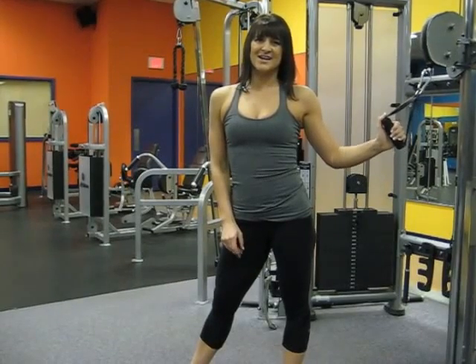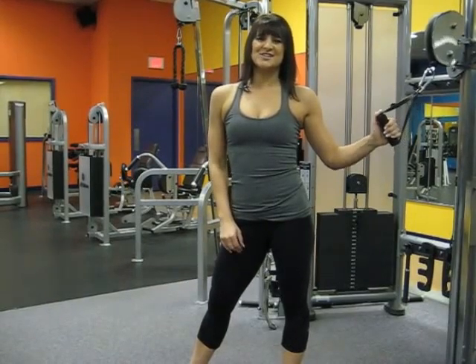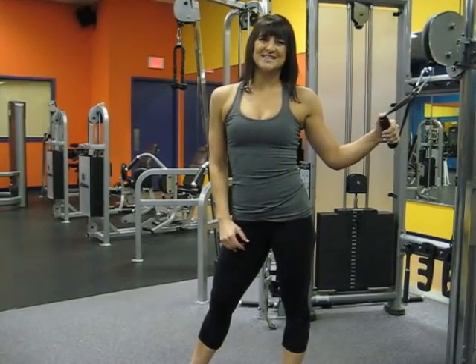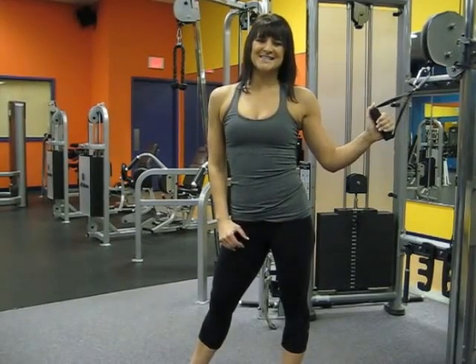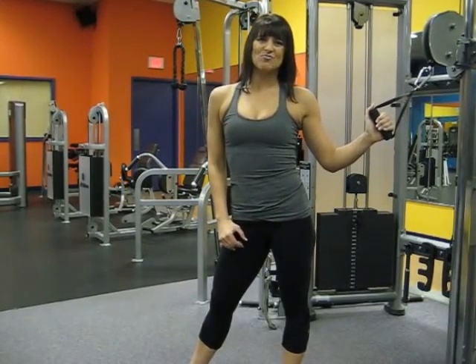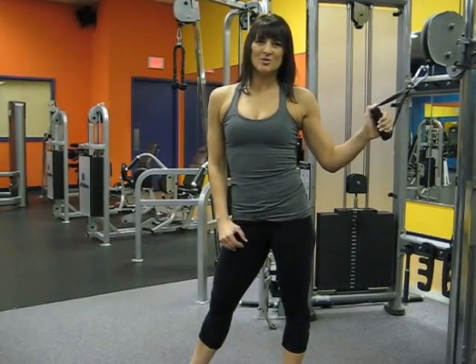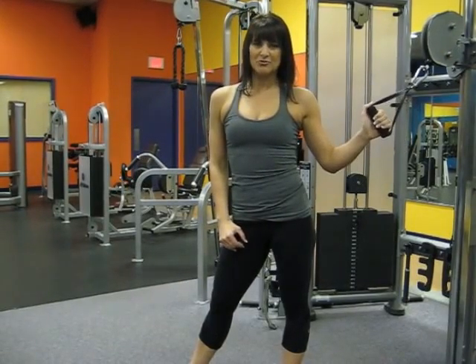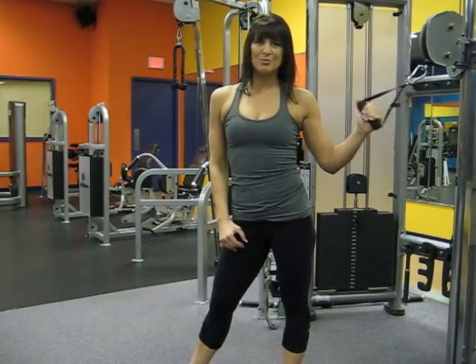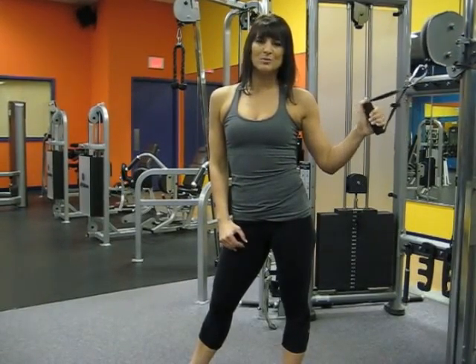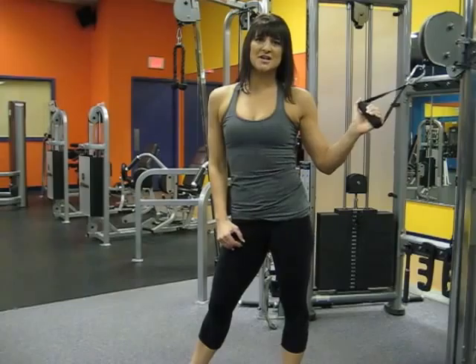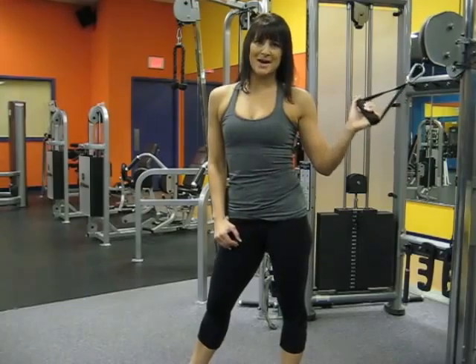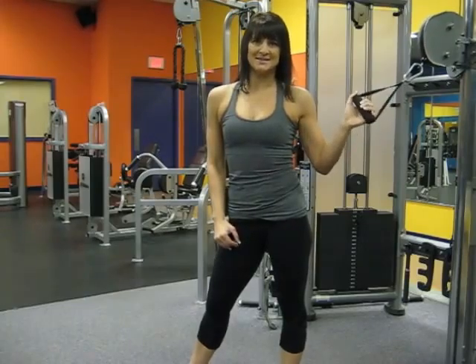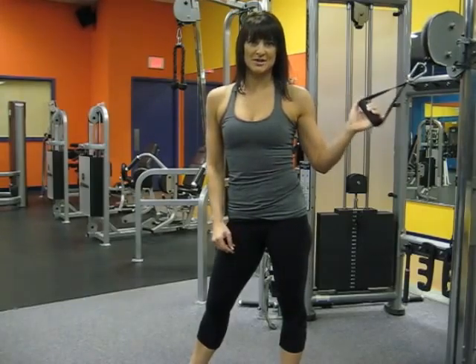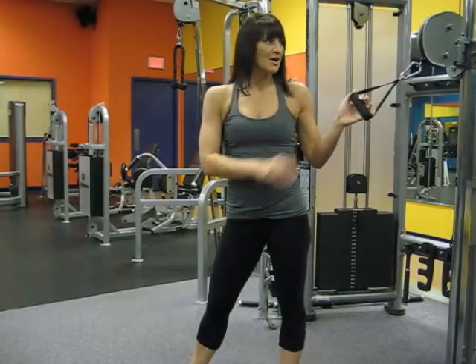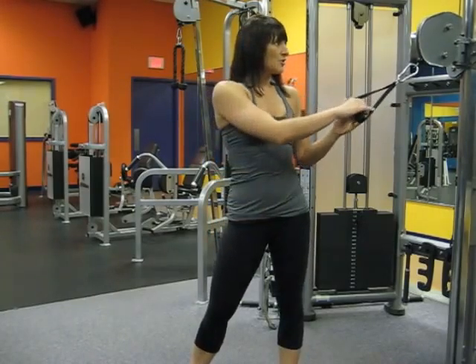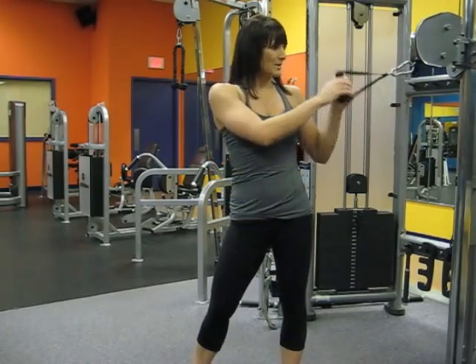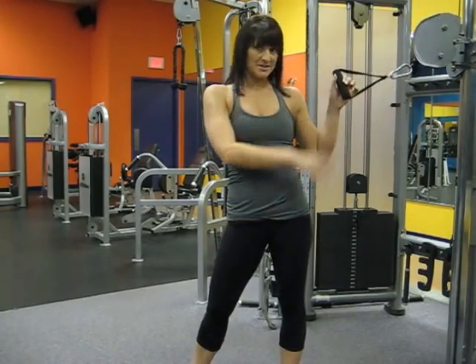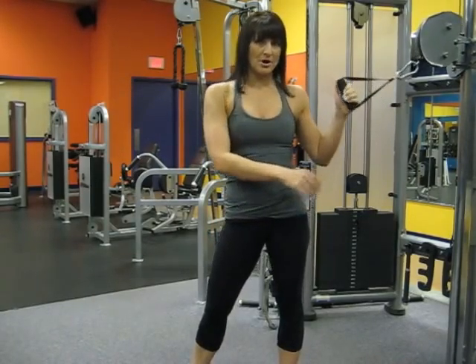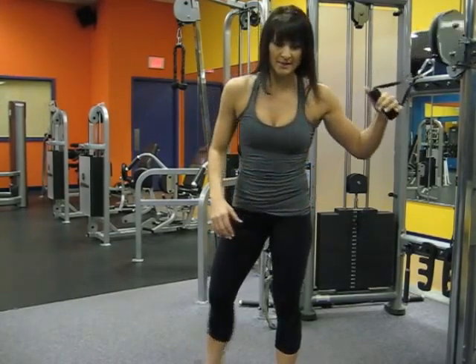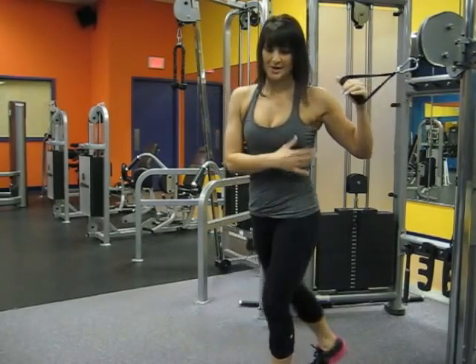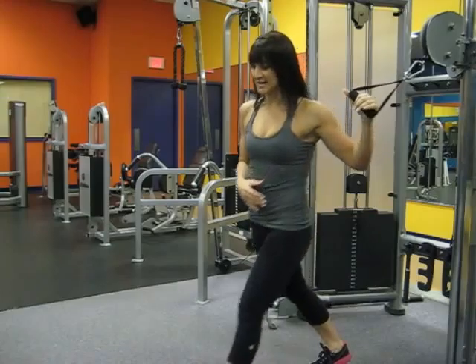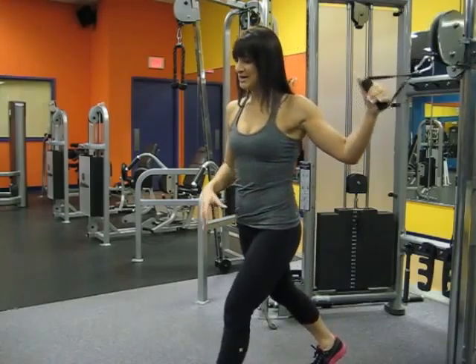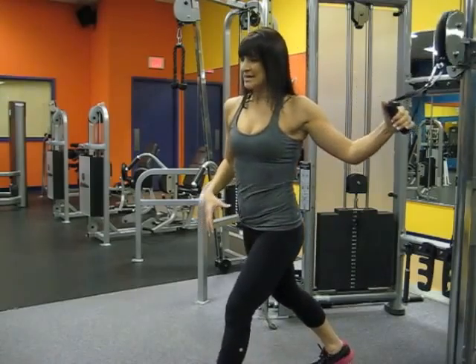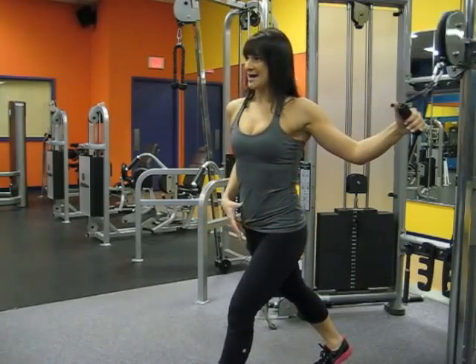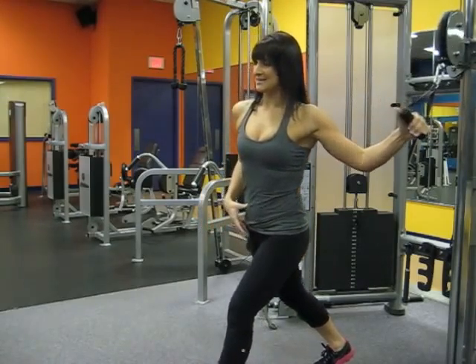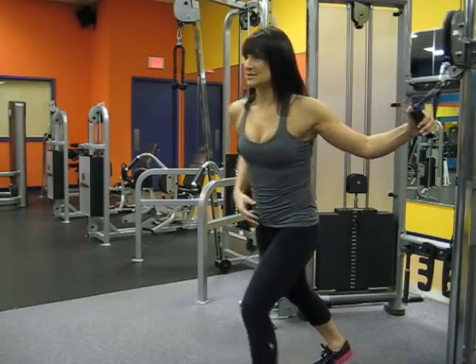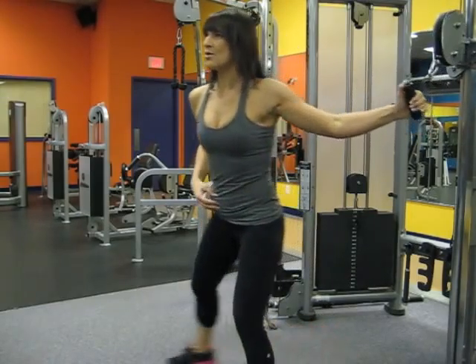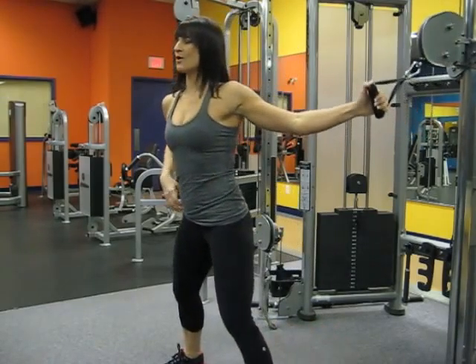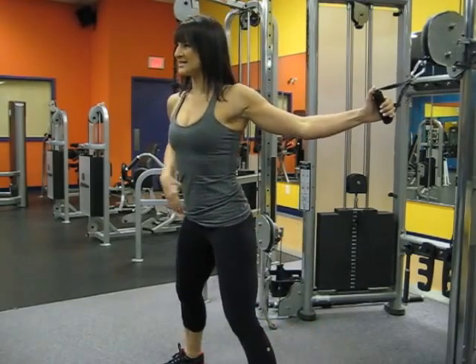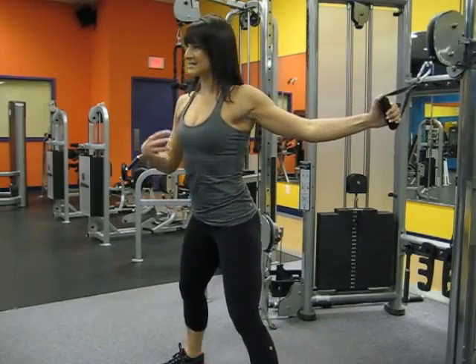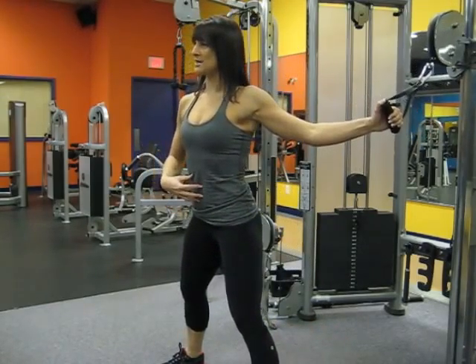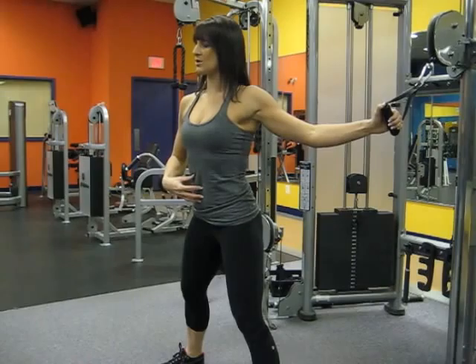This exercise is the standing one arm cable fly and we will be targeting the pecs. With everything set up properly and your desired weight, take an athletic stance or wide stance, locking the core in.